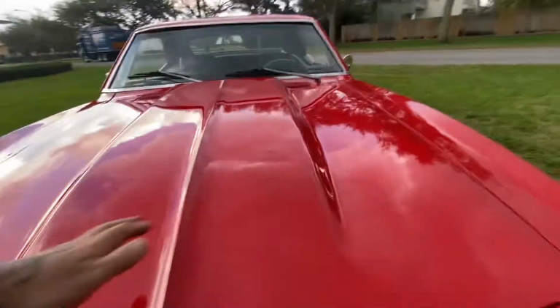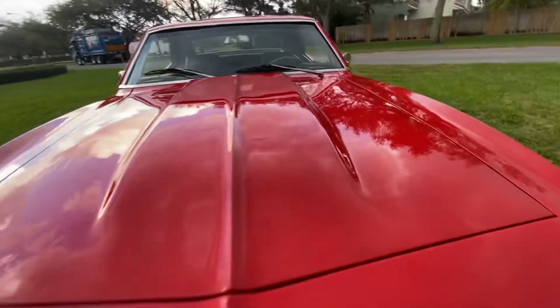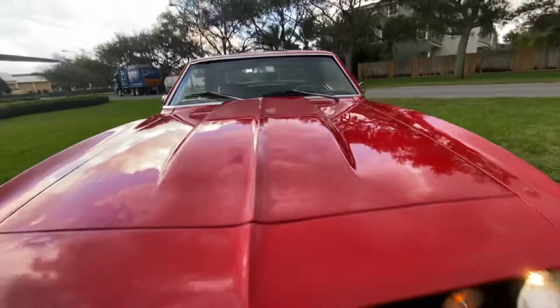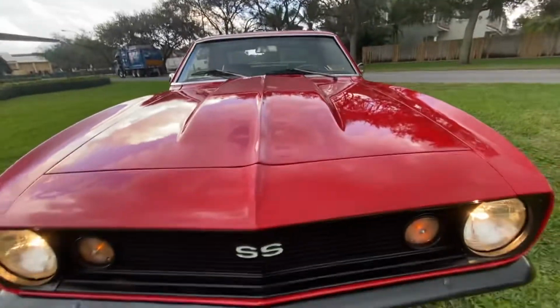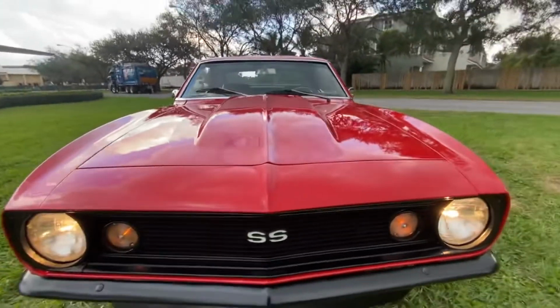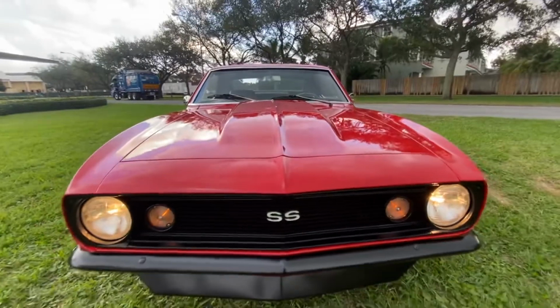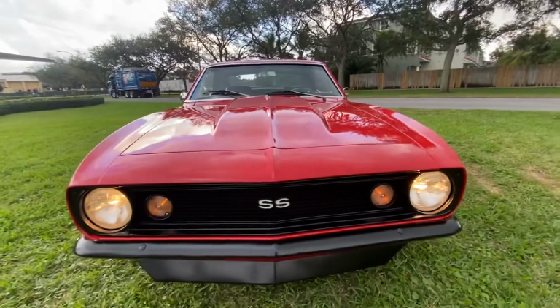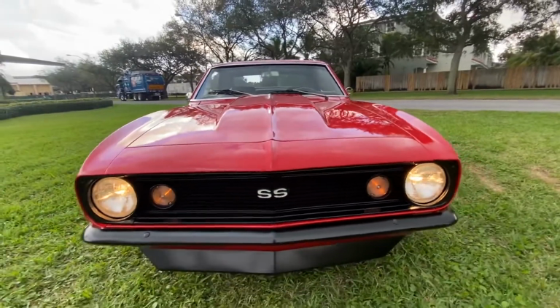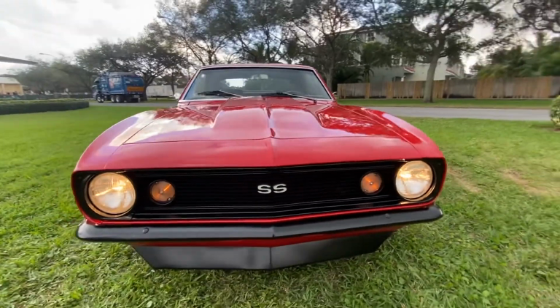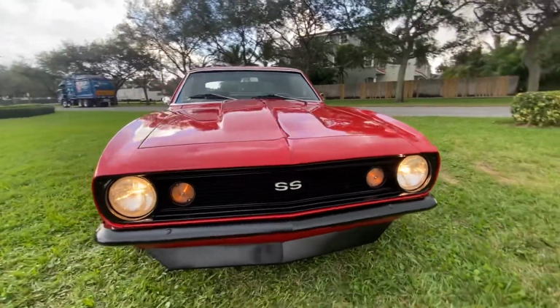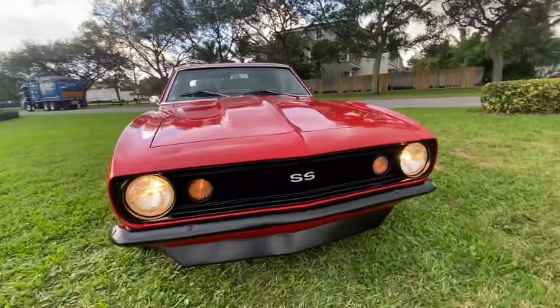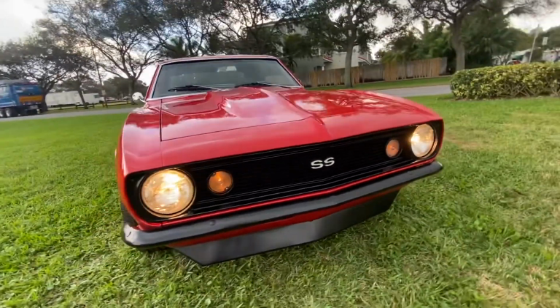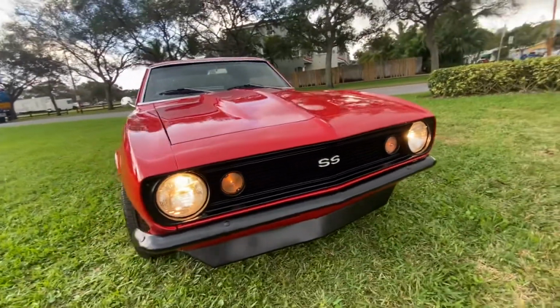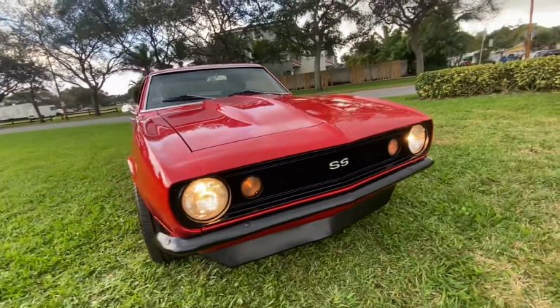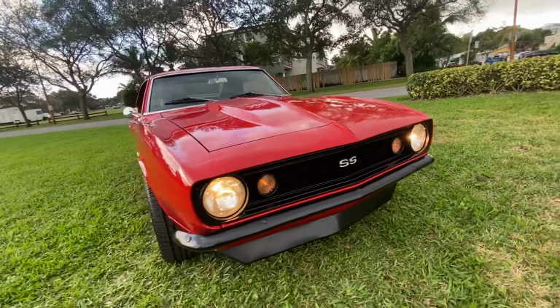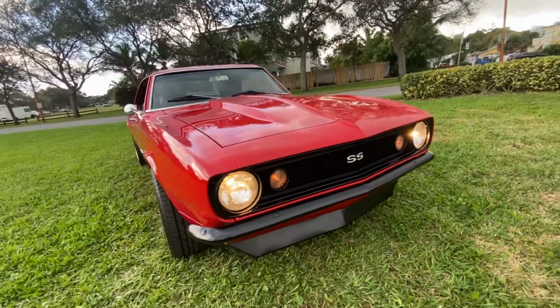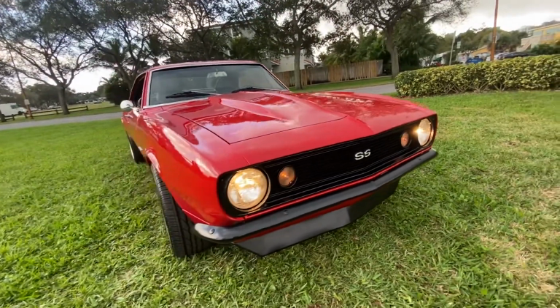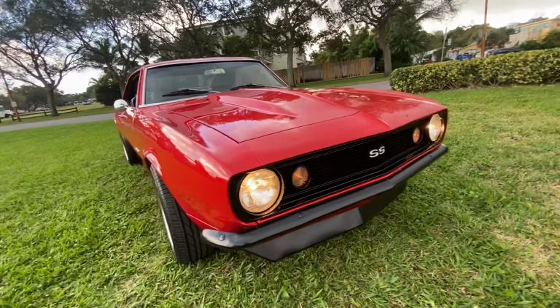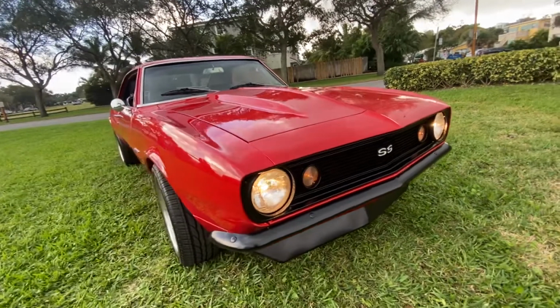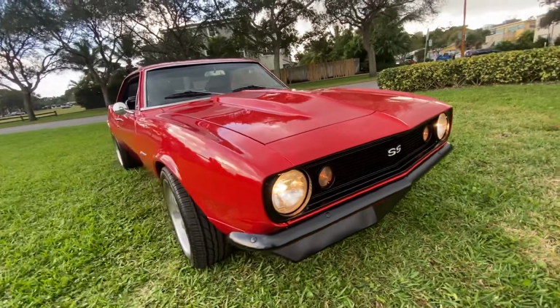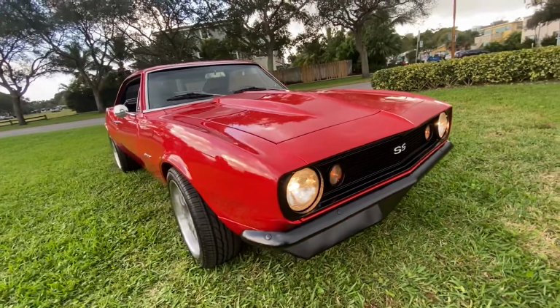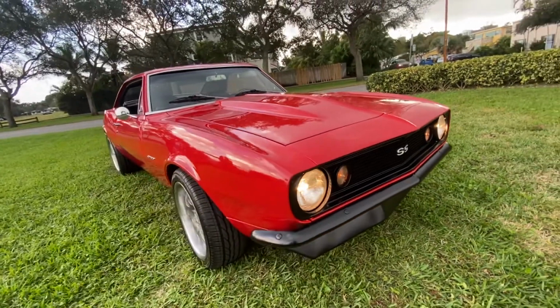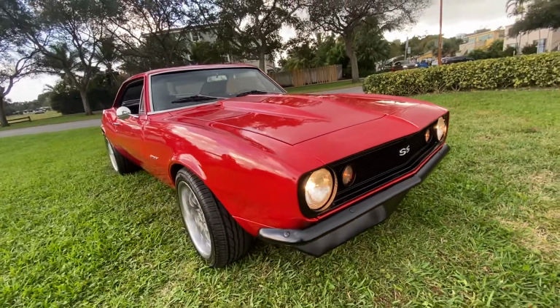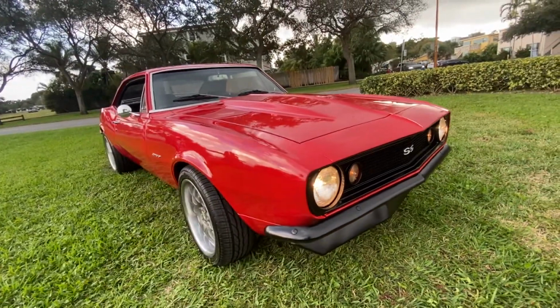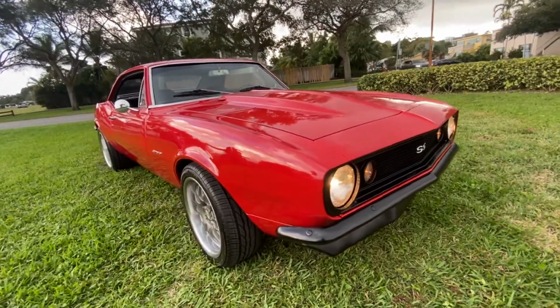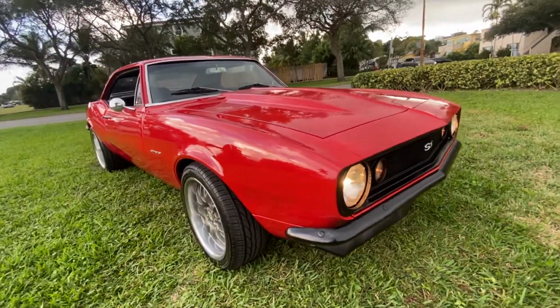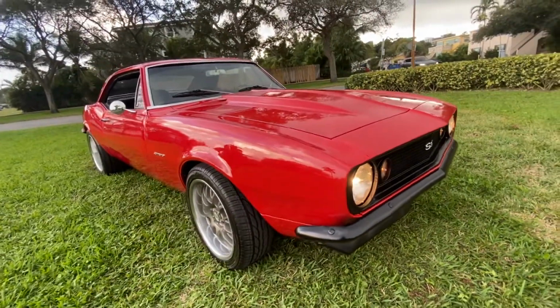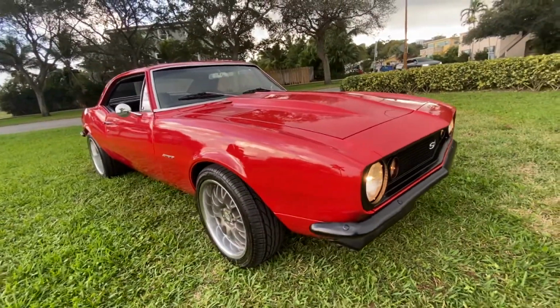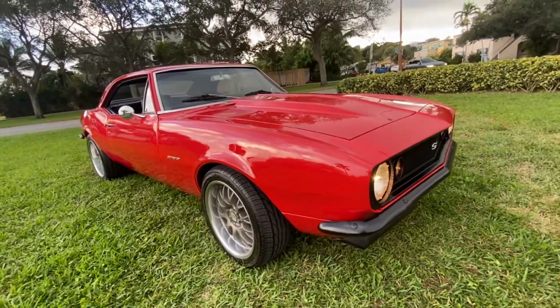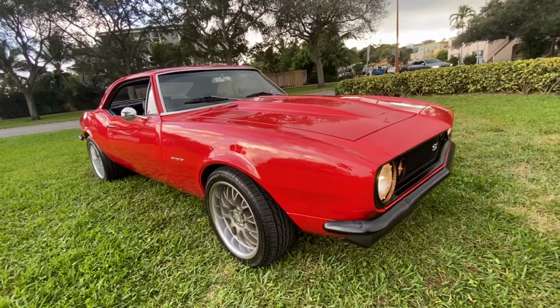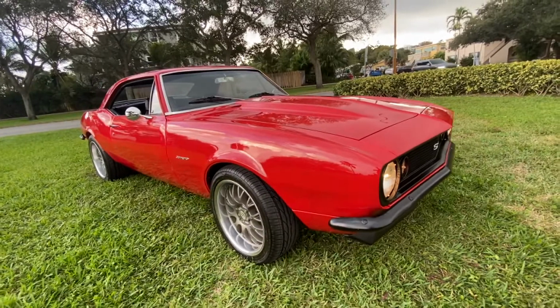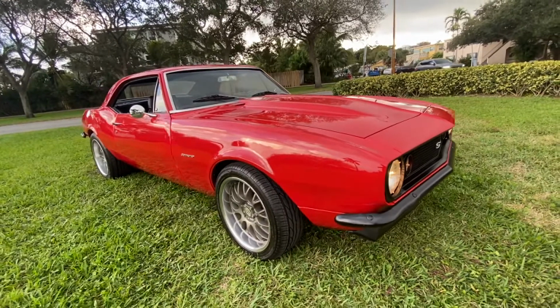Totally rust free. Best to pick up the phone and call me now to buy this beautiful Super Sport Camaro — 954-937-8271.